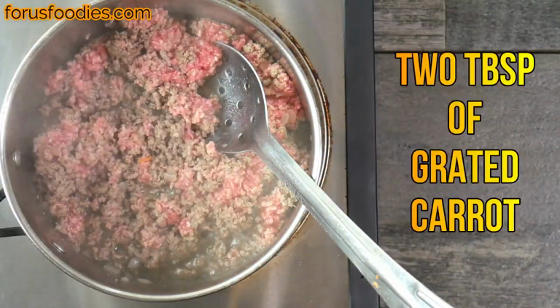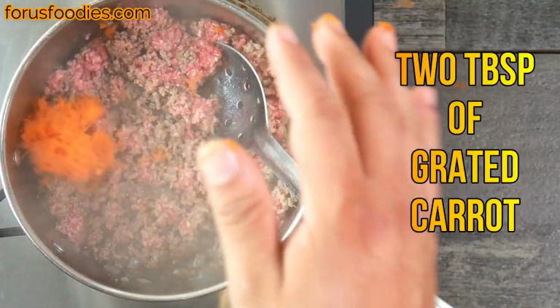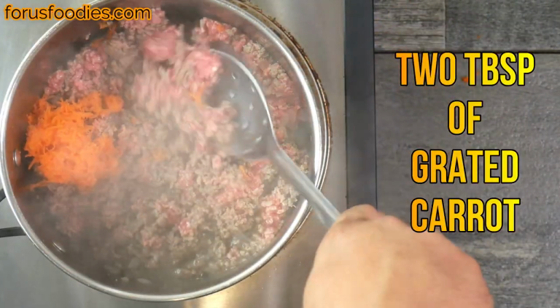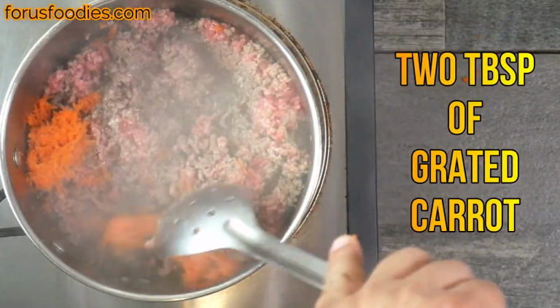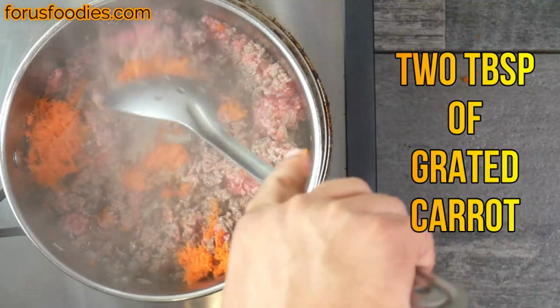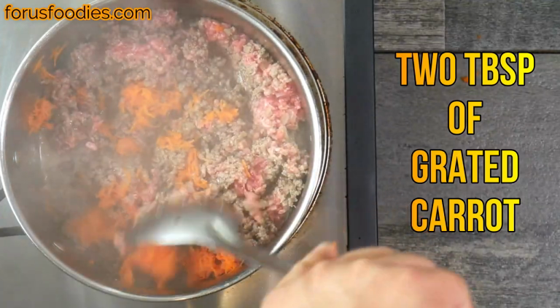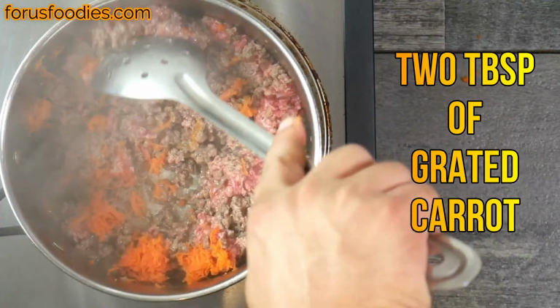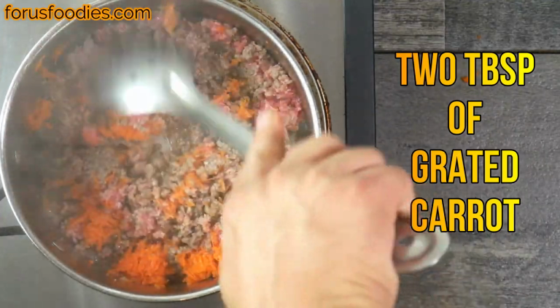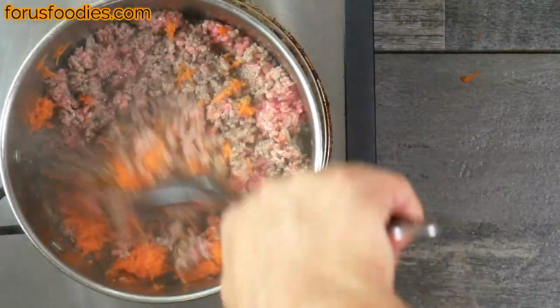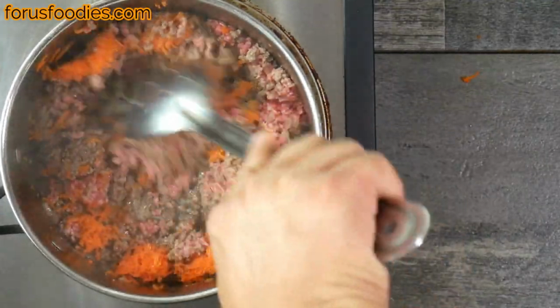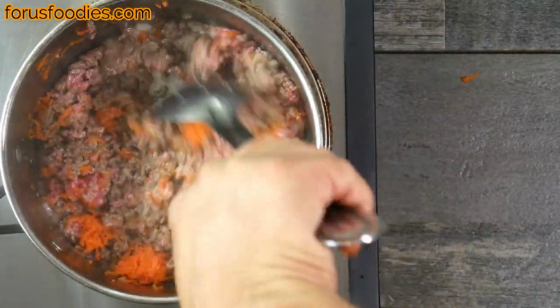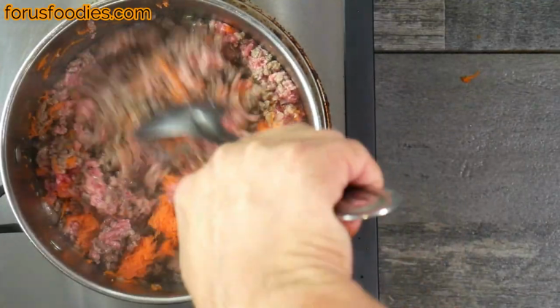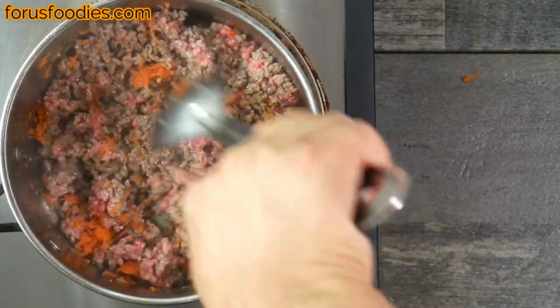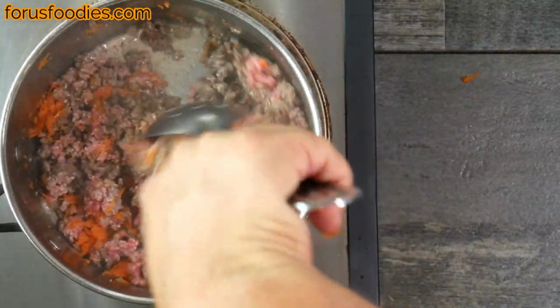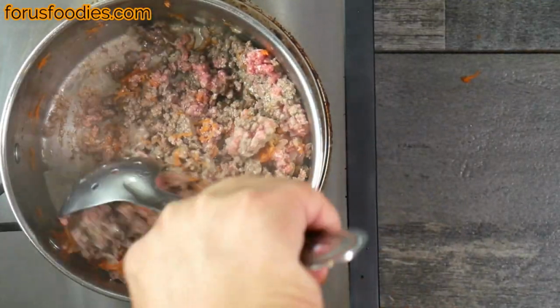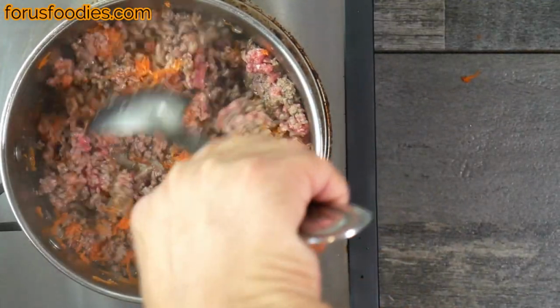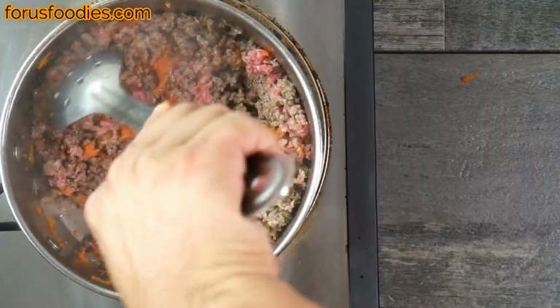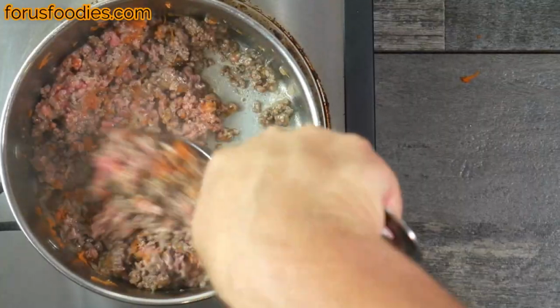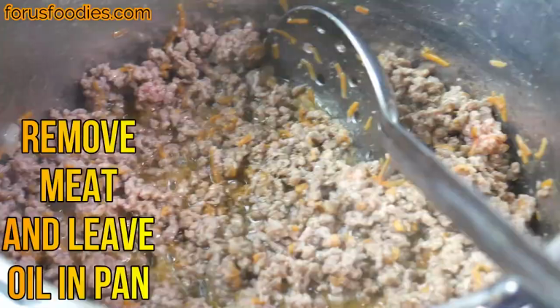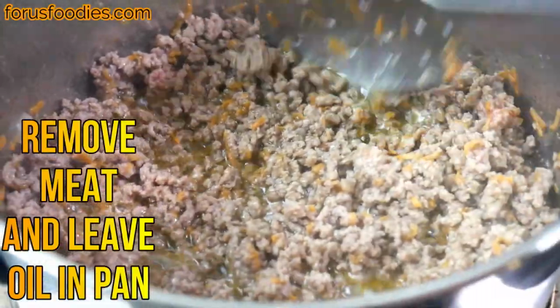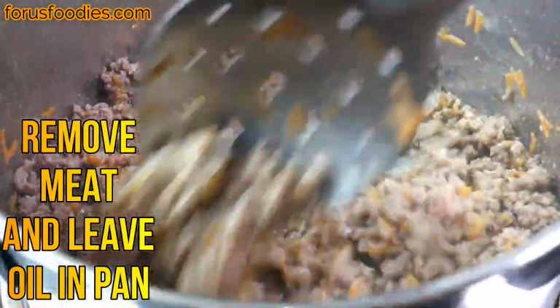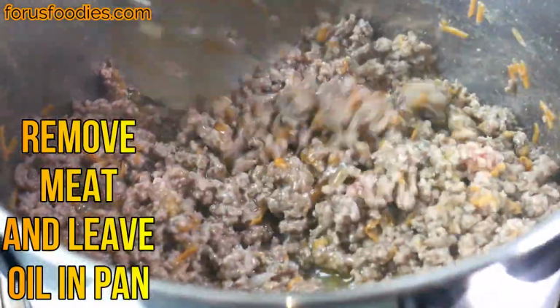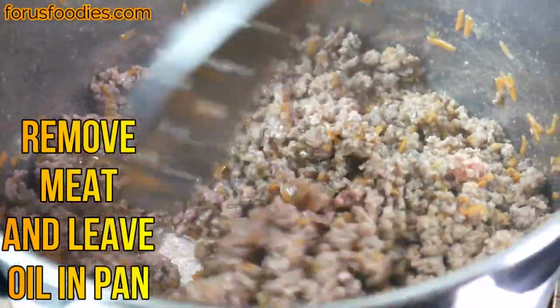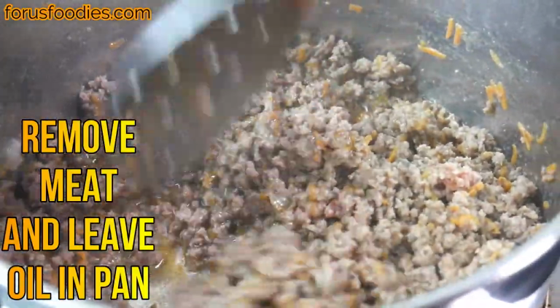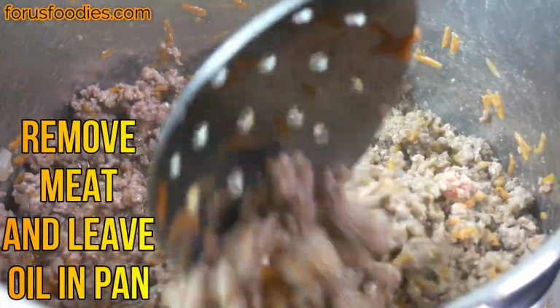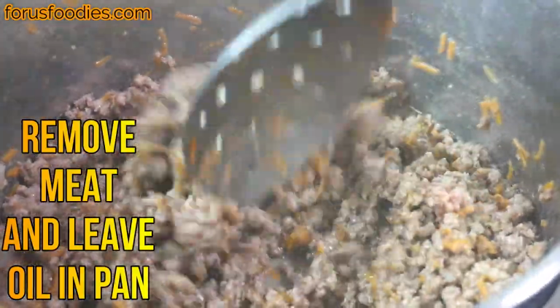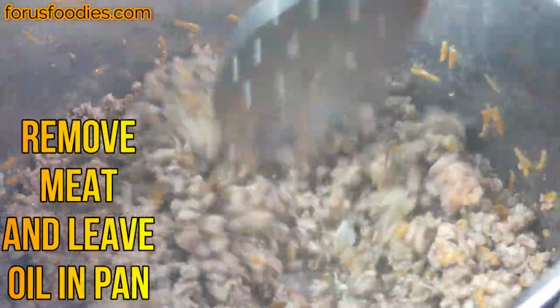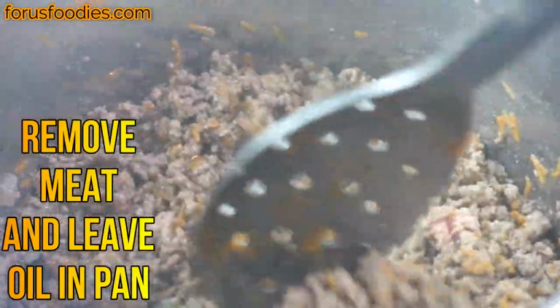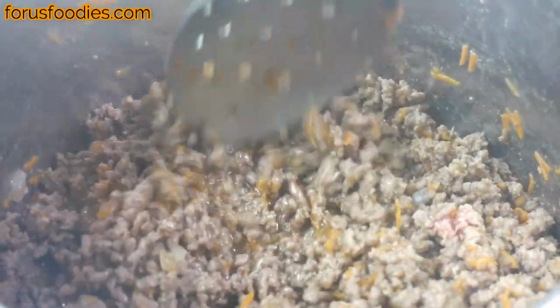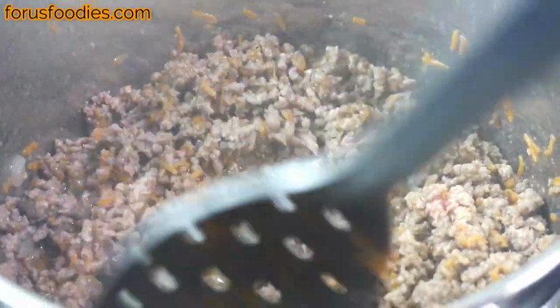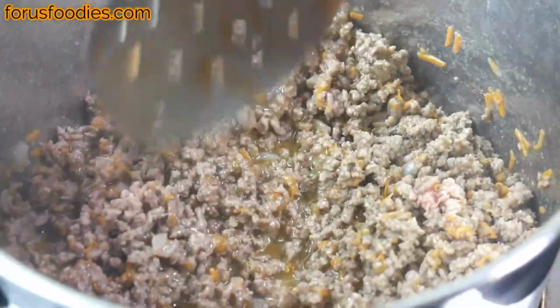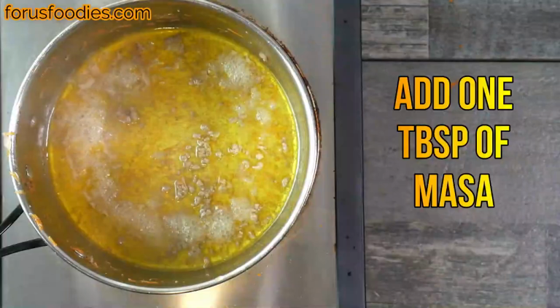Then we're gonna add two tablespoons of grated carrot once the meat's pretty much almost cooked — doesn't have to be all the way cooked — but we're gonna add that carrot to add a little sweetness and cut the acidity. Then we're gonna remove the meat and just leave the oil in the pan, using a slotted spoon so the oil stays in the pan.